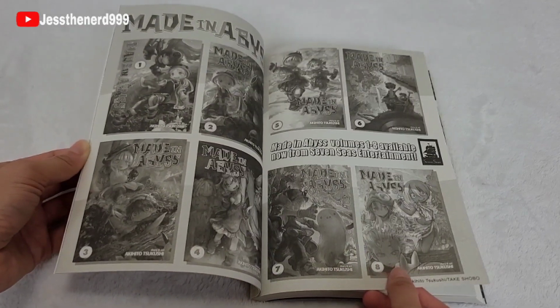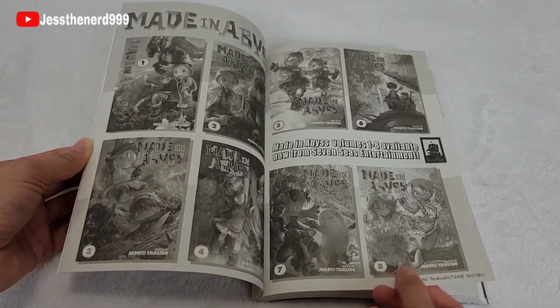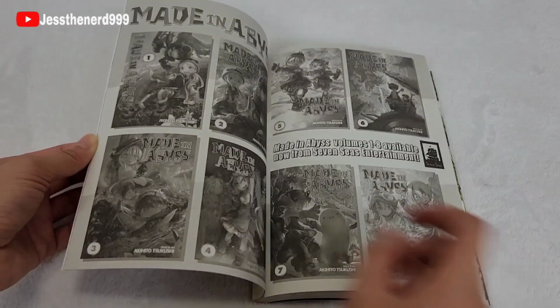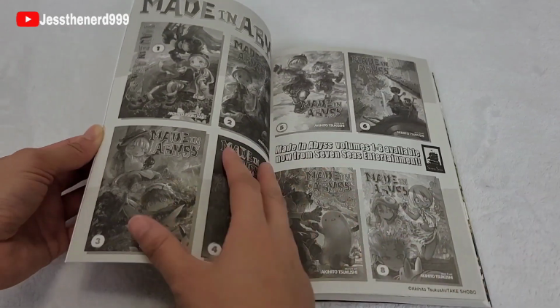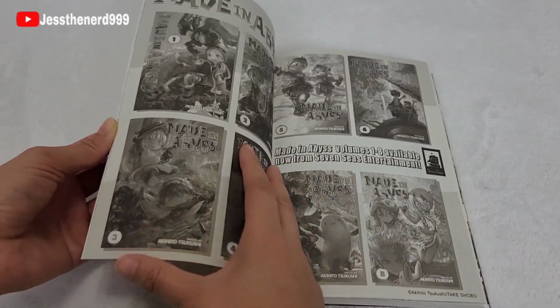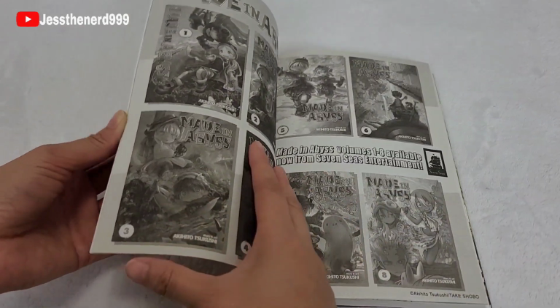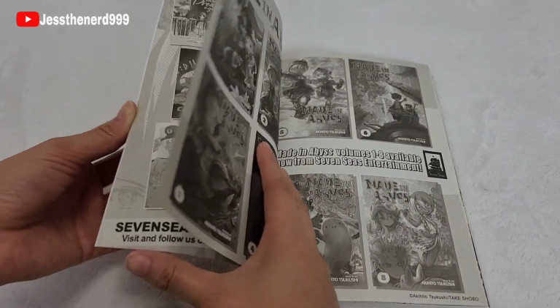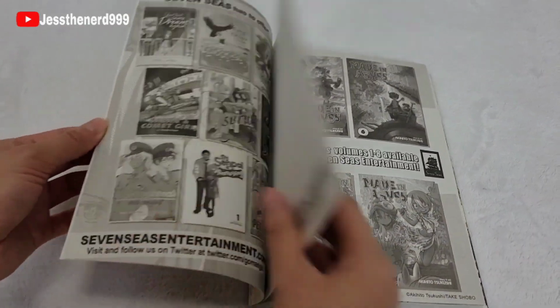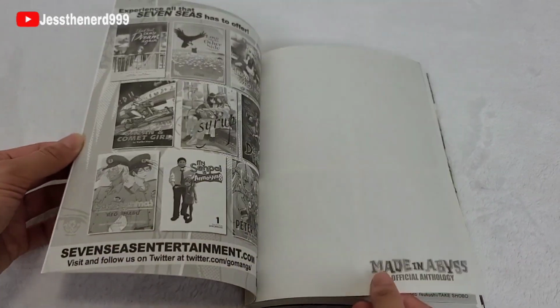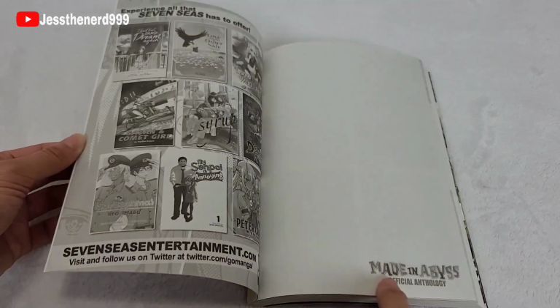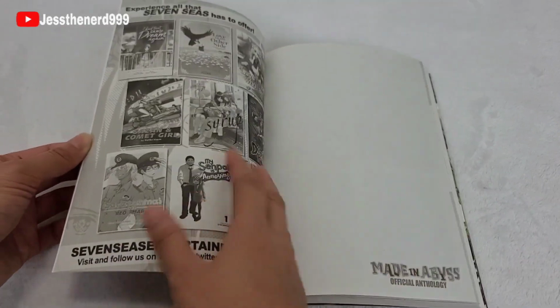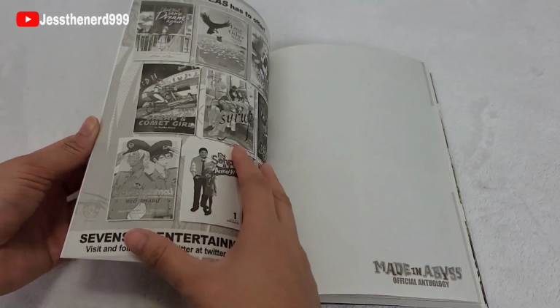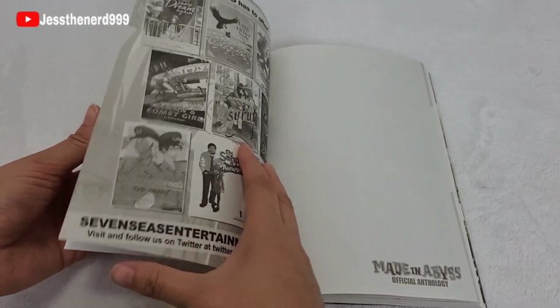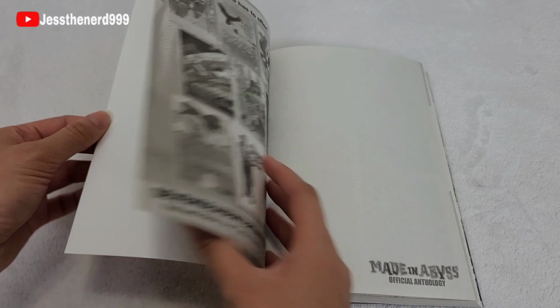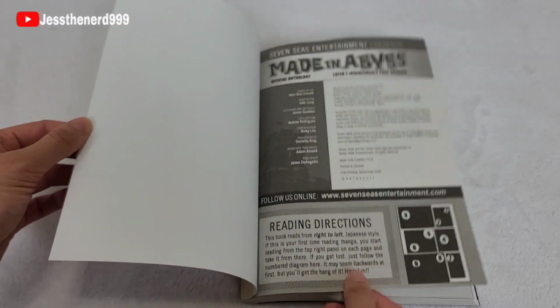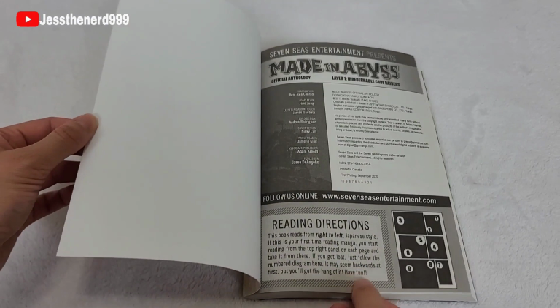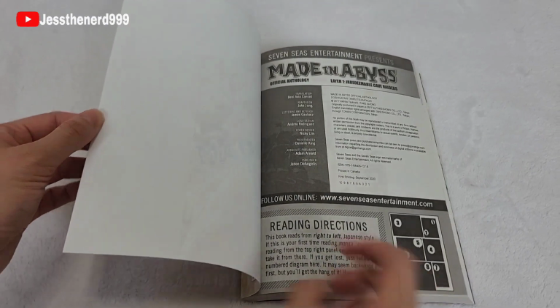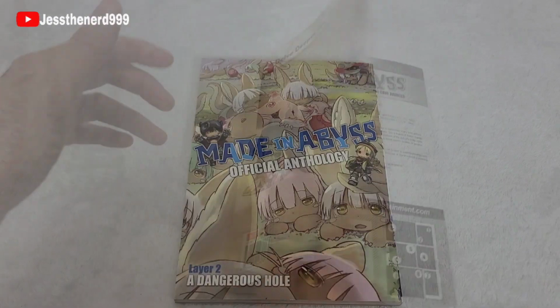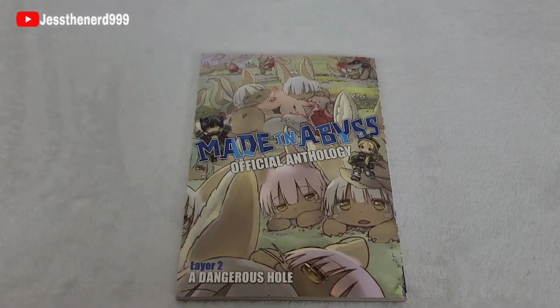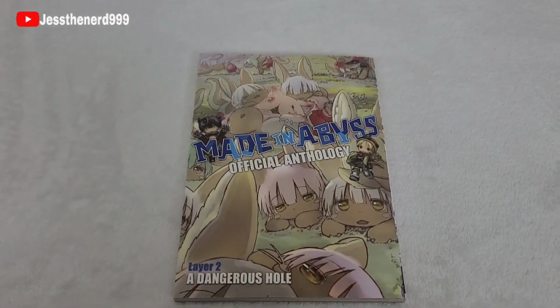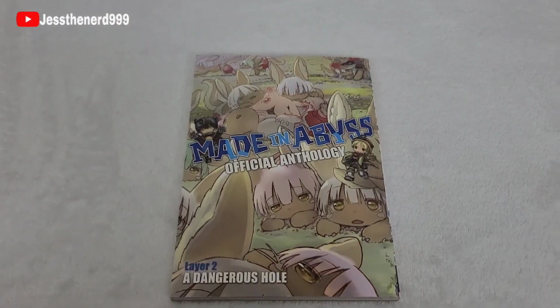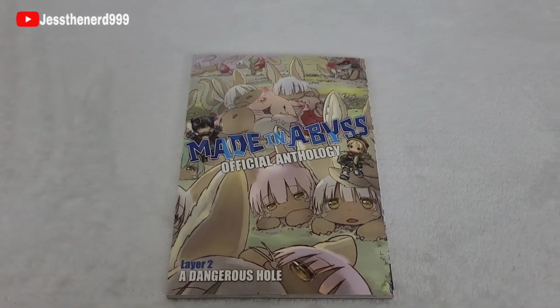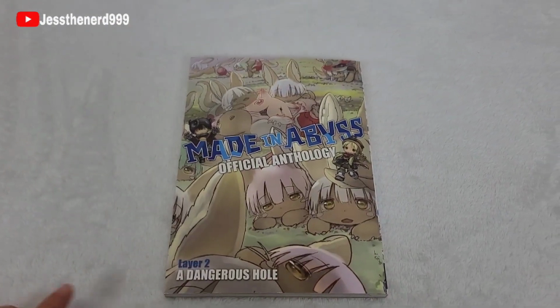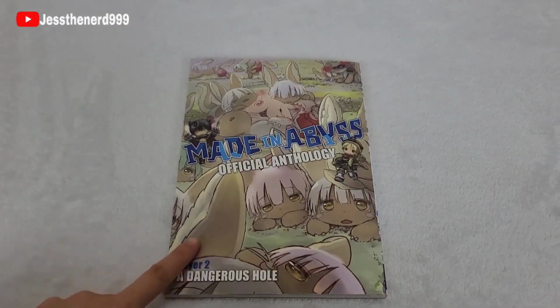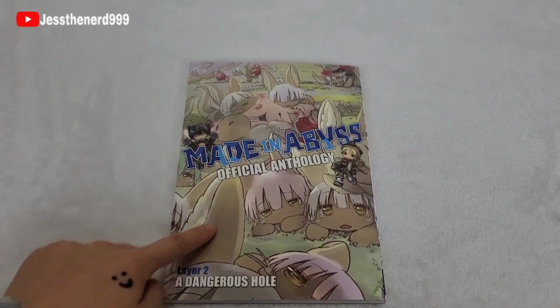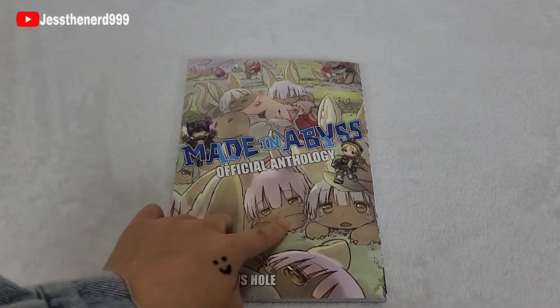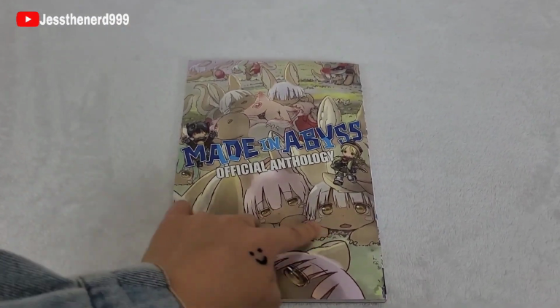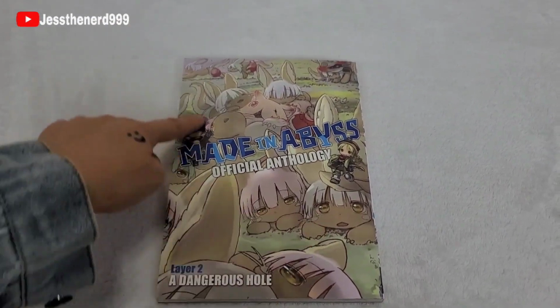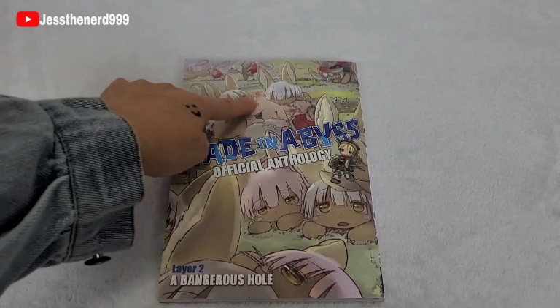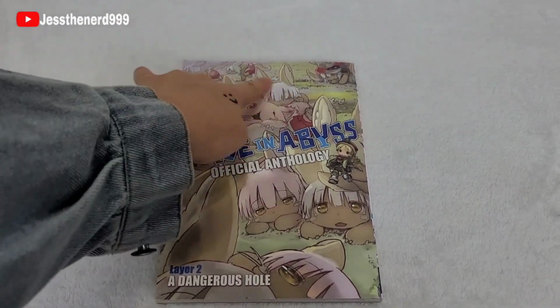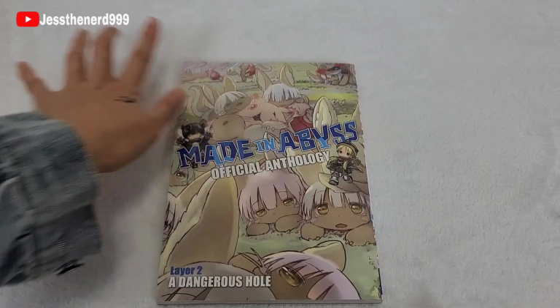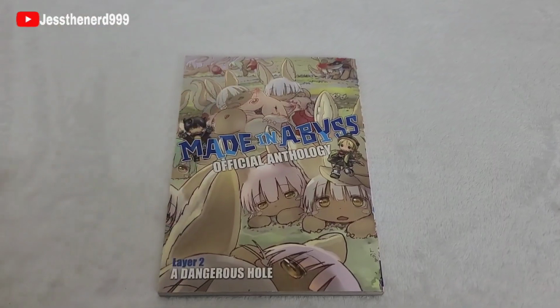Why is this in black and white? Did they run out of ink? Layer 2 — 'A Dangerous Hole.' This is really cute, it's just Nanachi all over the cover.